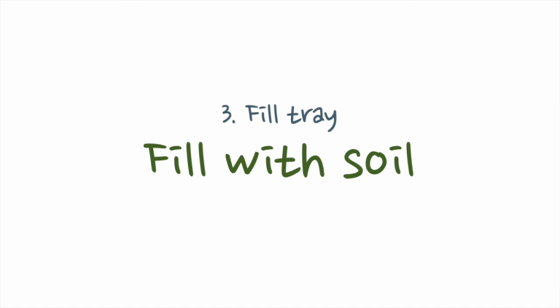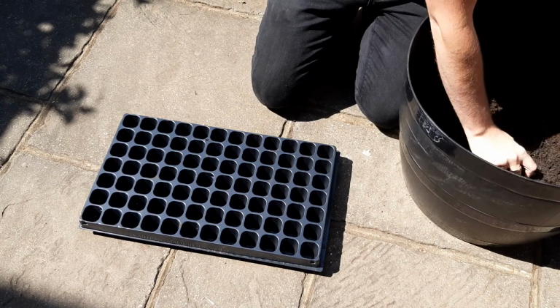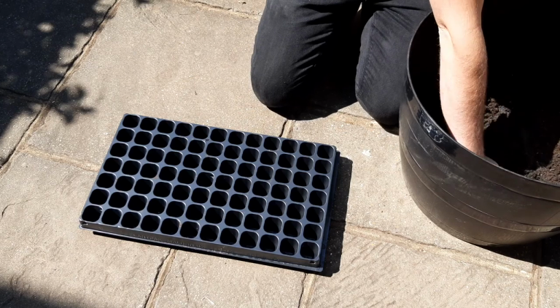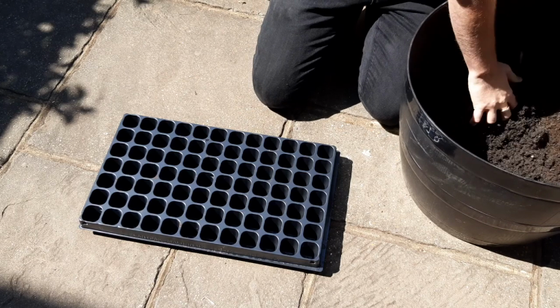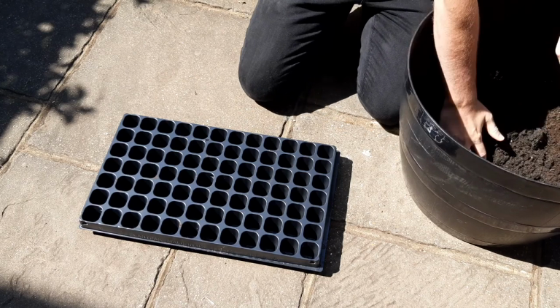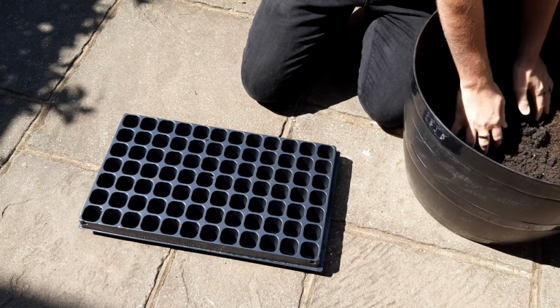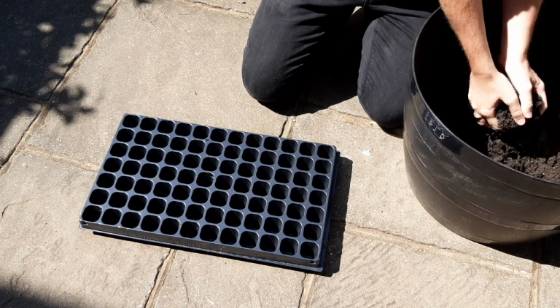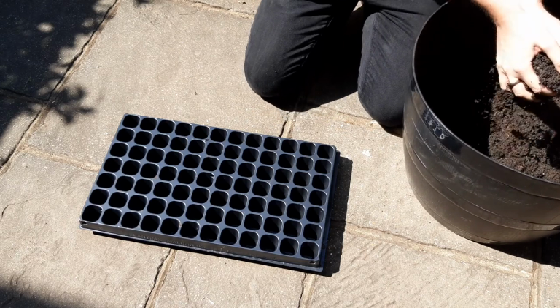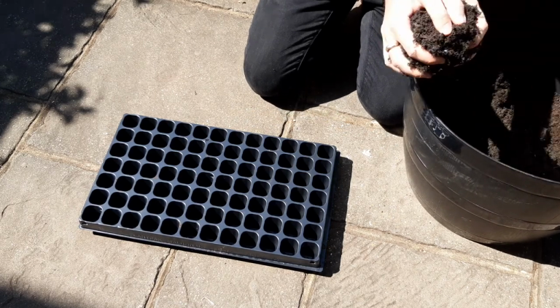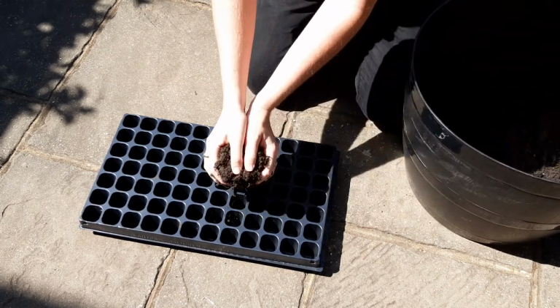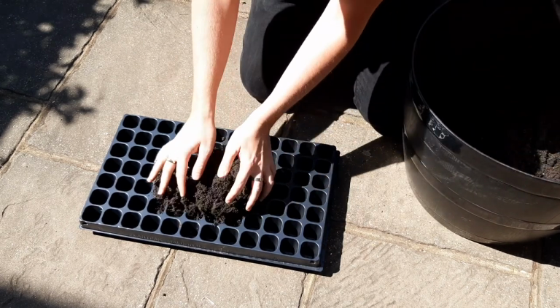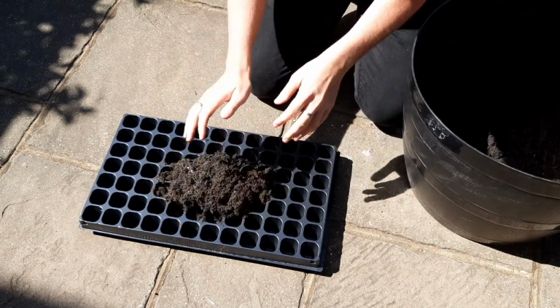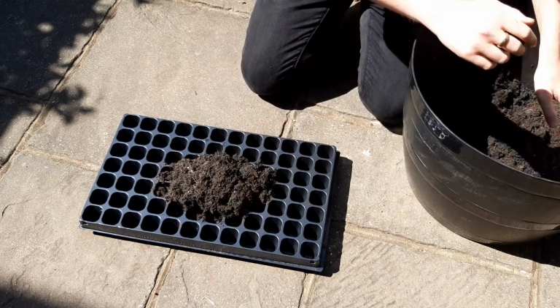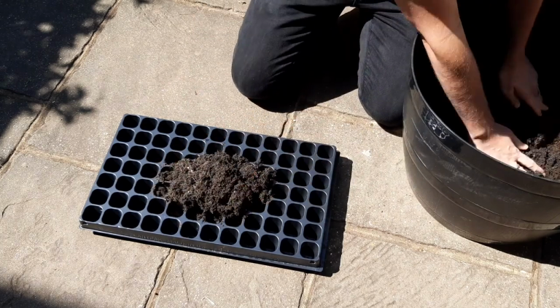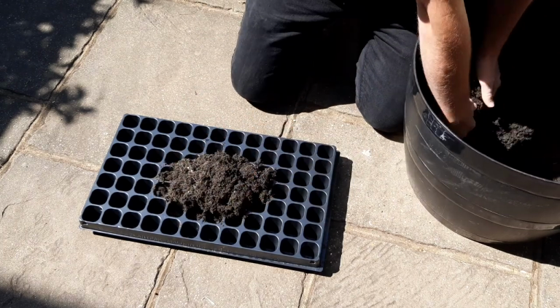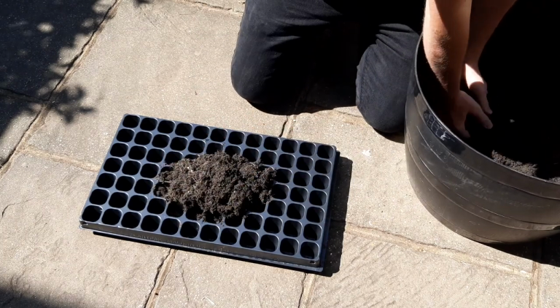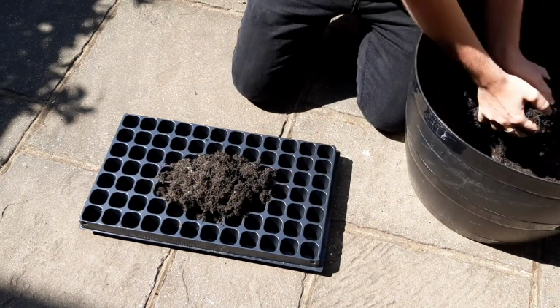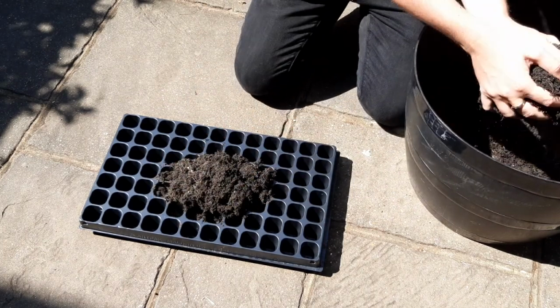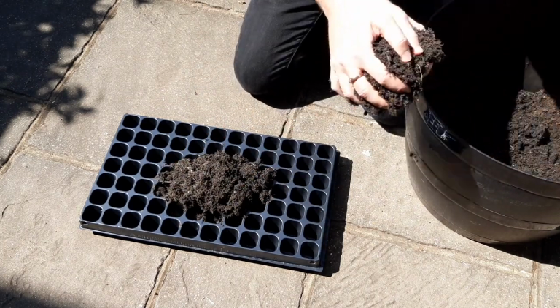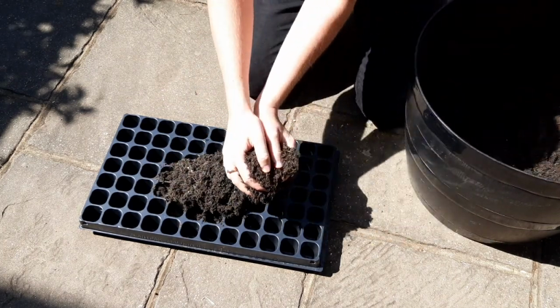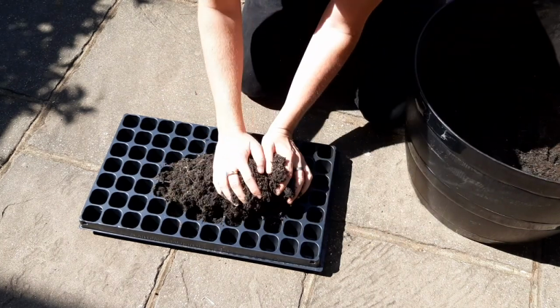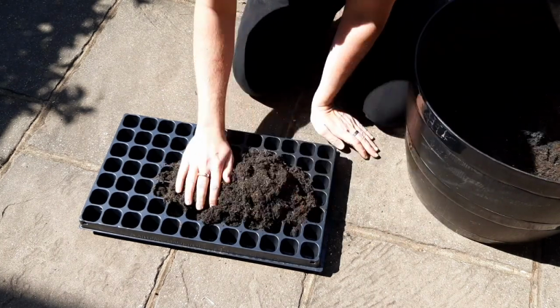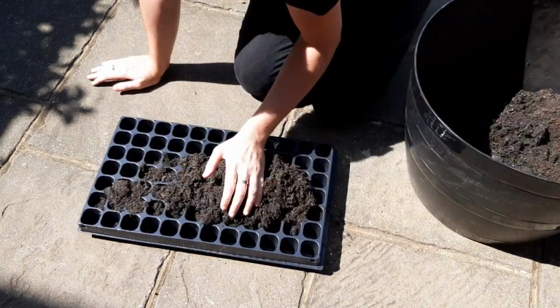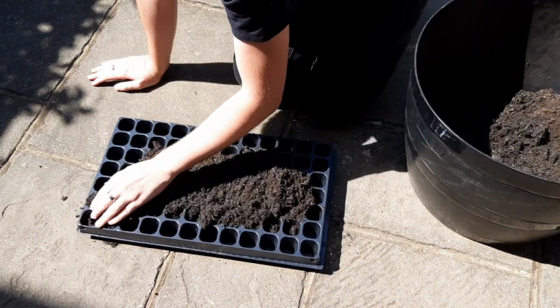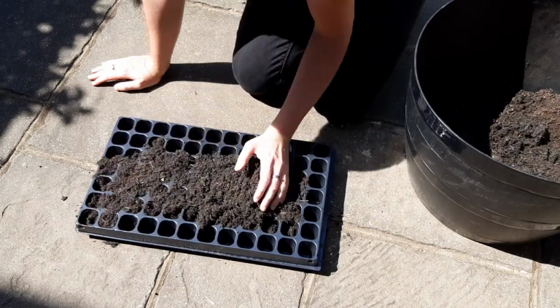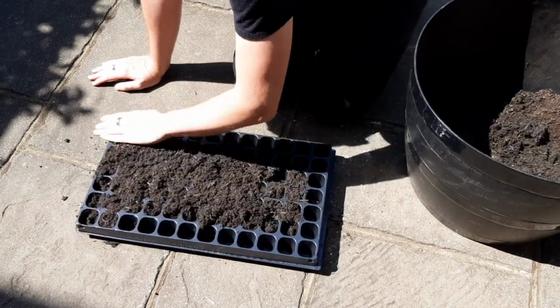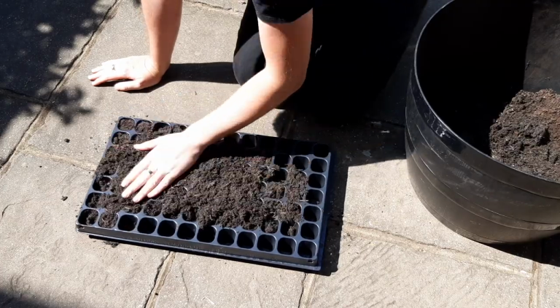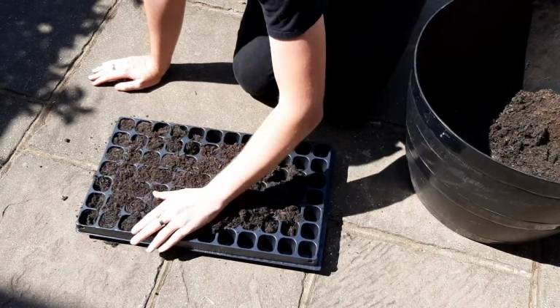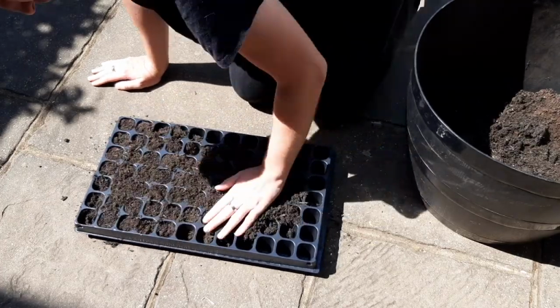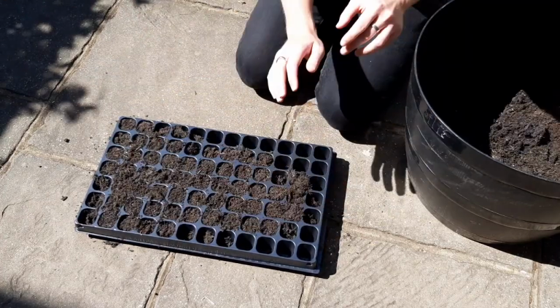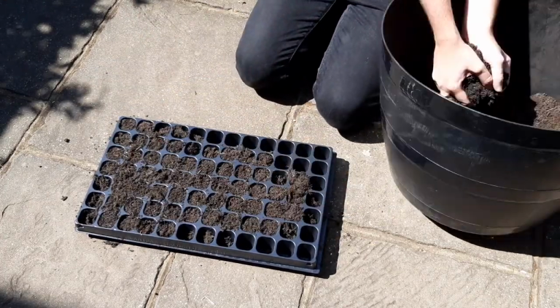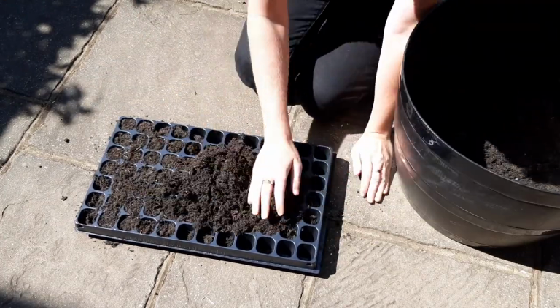Fill the cell tray with your soil. You don't need to press the soil in too firmly — the seedlings will have an easier time pushing their roots in if it's left a little fluffy. Make sure each module is full though and there aren't any large air pockets.